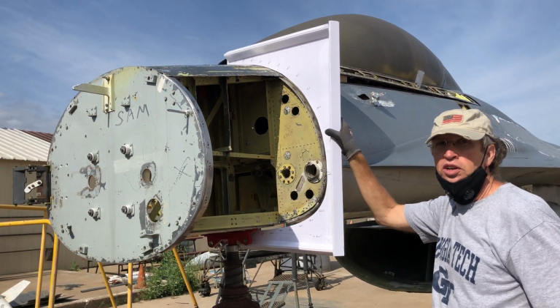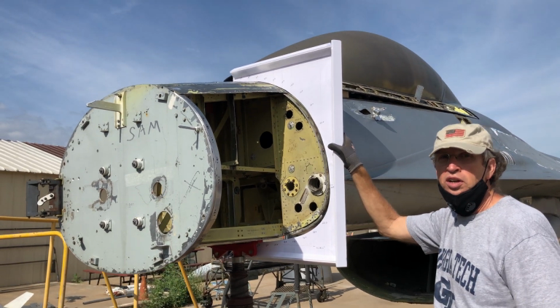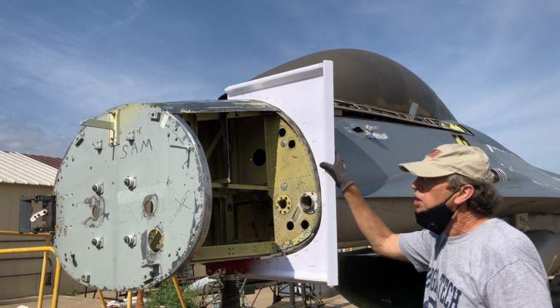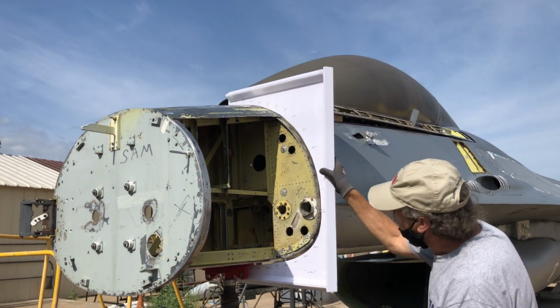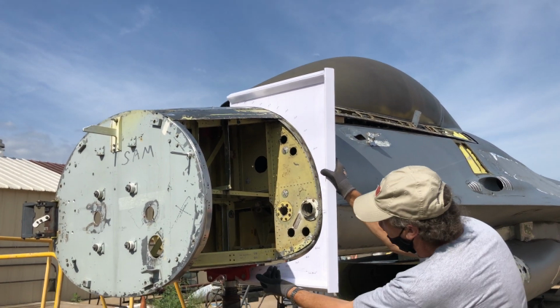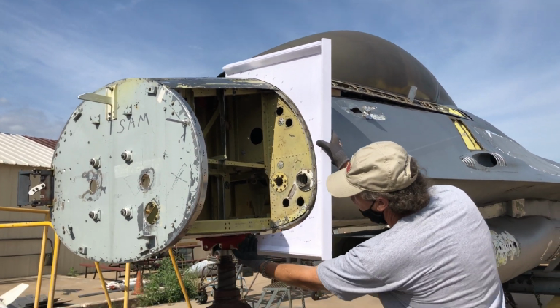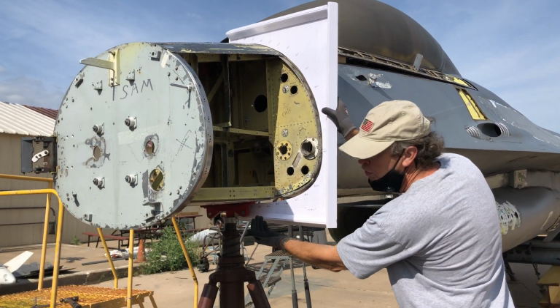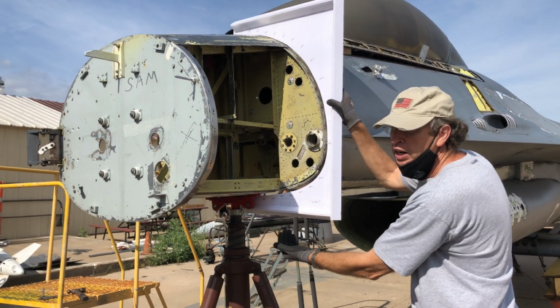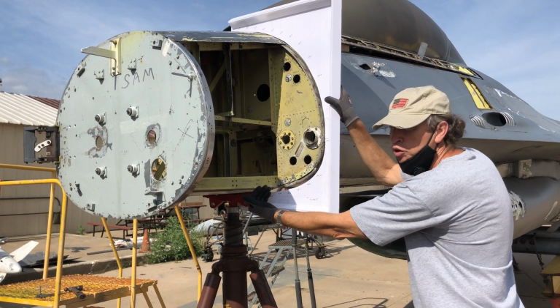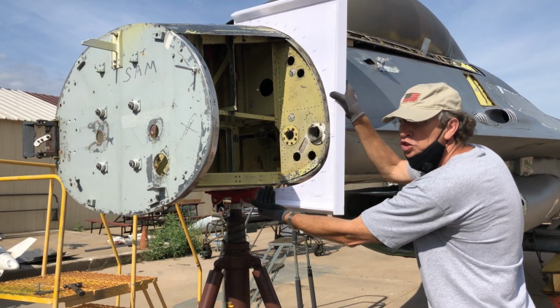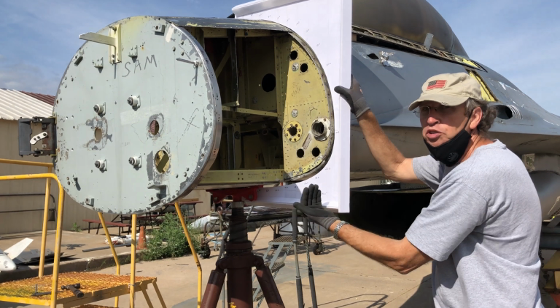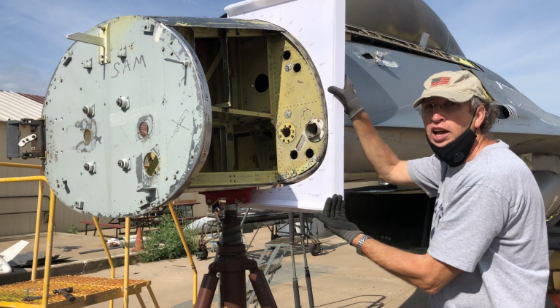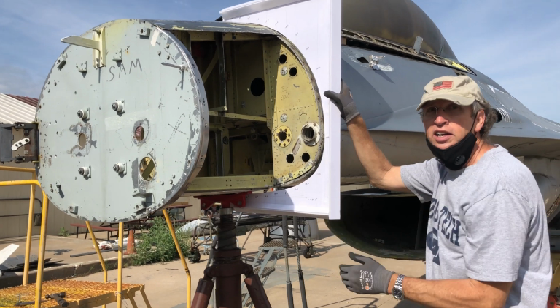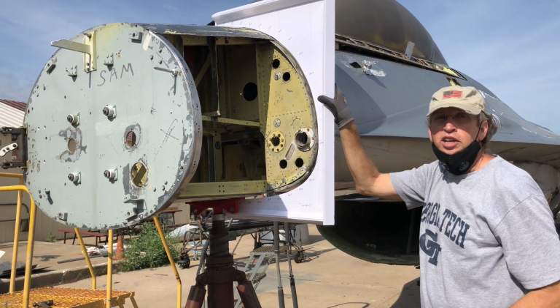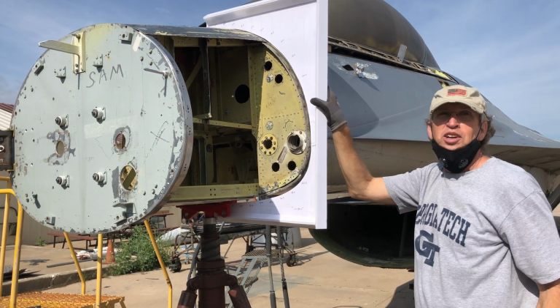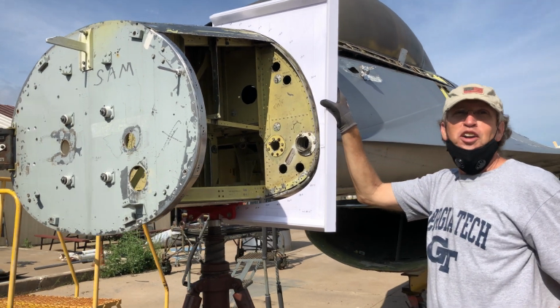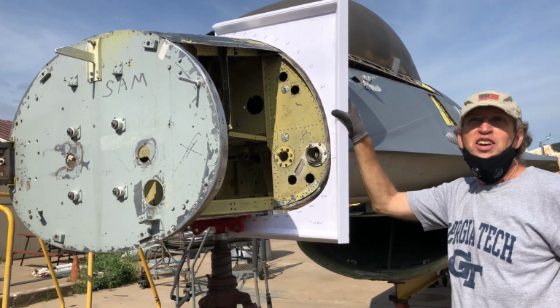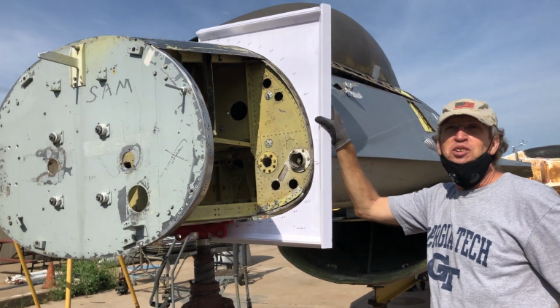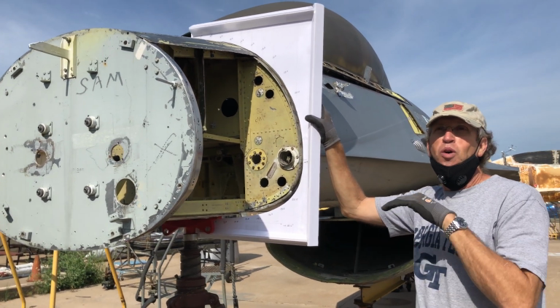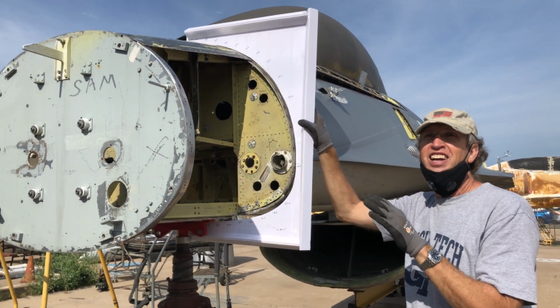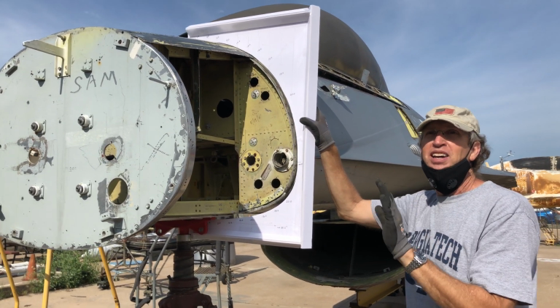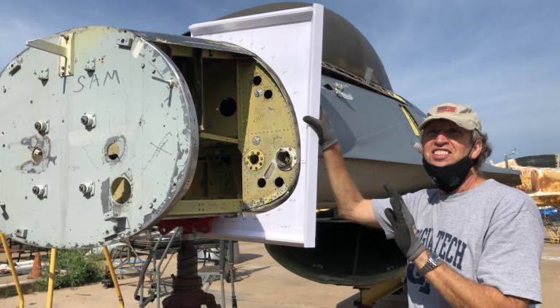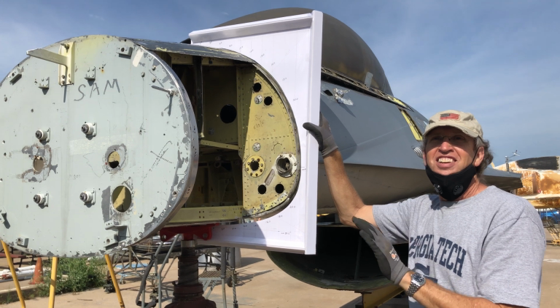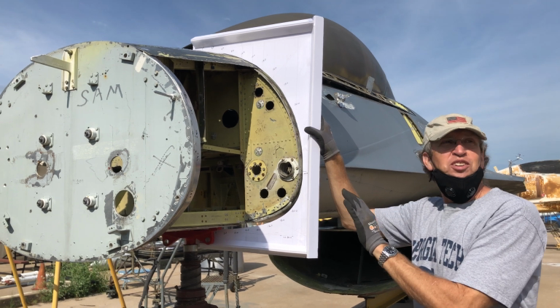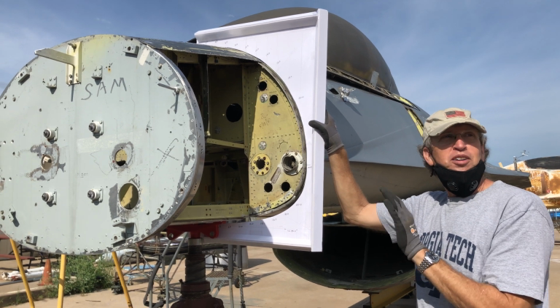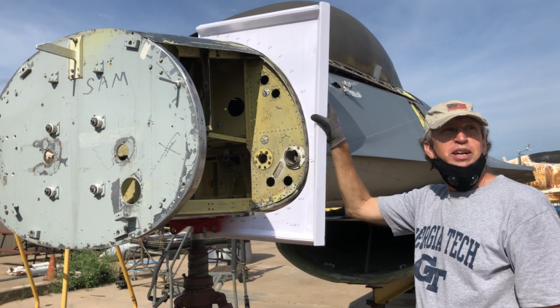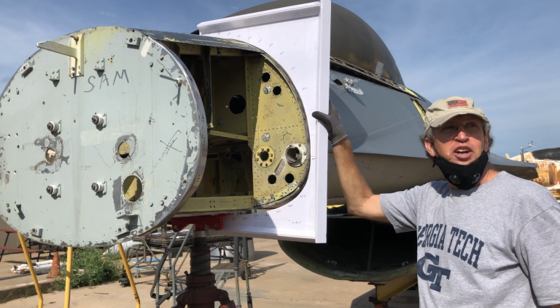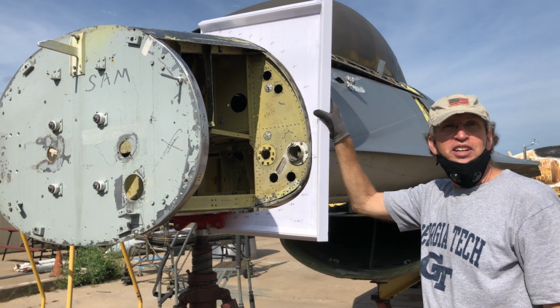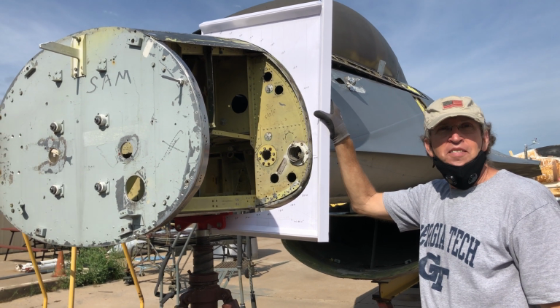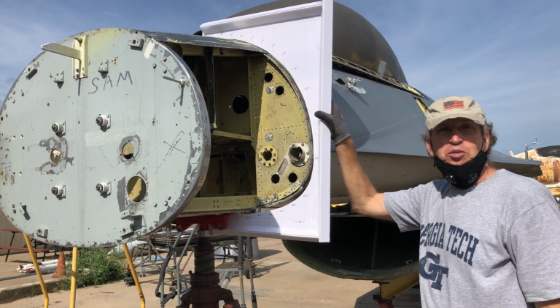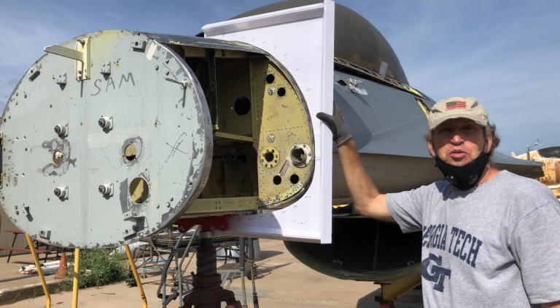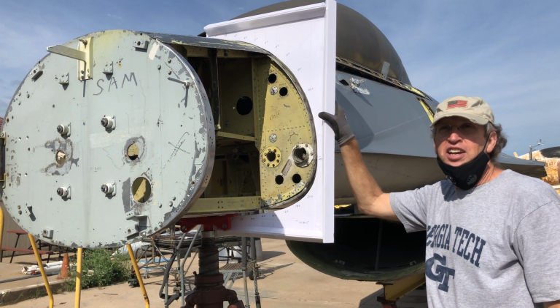The numbers are what they call butt lines, or inches from the centerline. They use nautical terminology — we use water lines and butt lines to mark dimensions on airplanes. It really comes from the Navy.